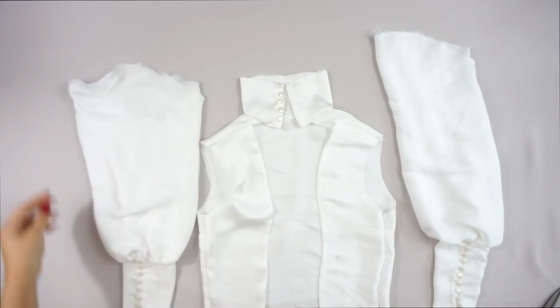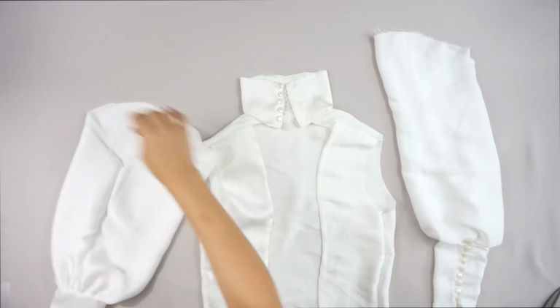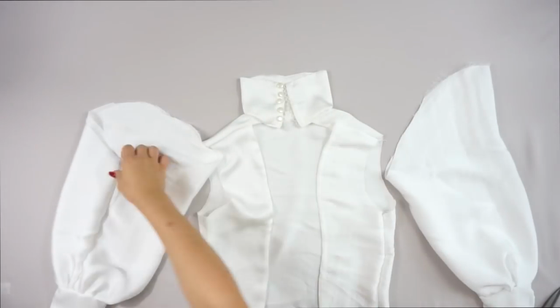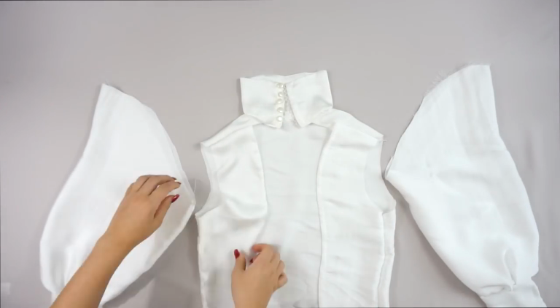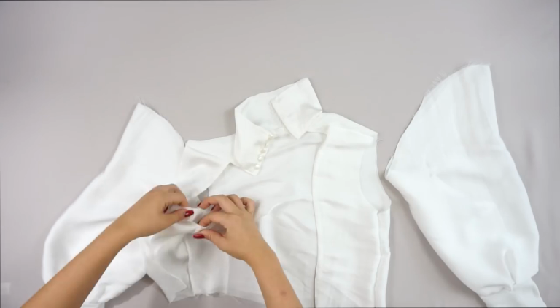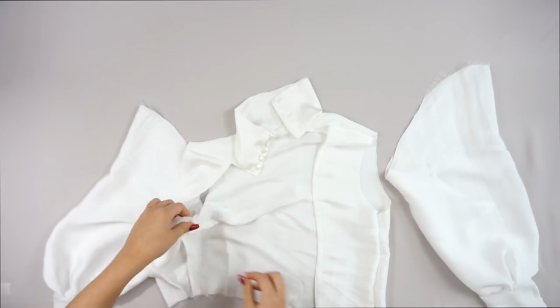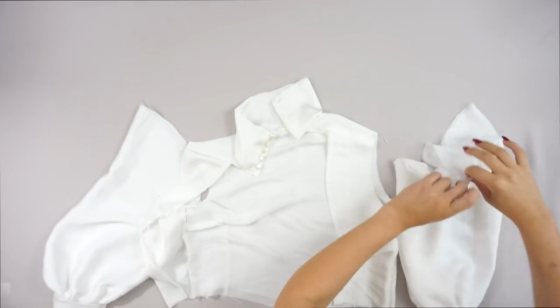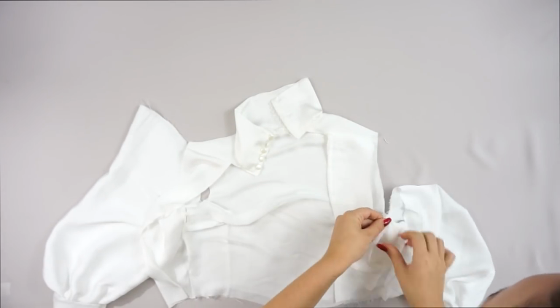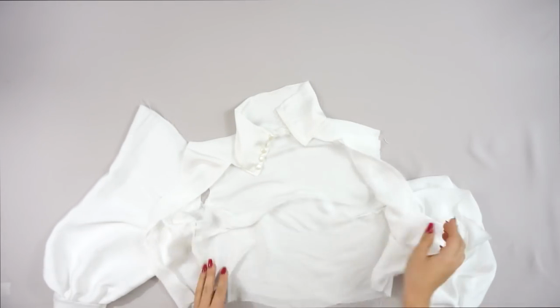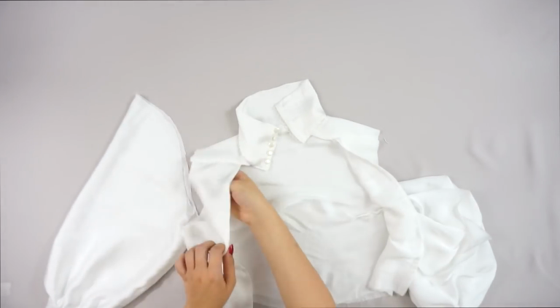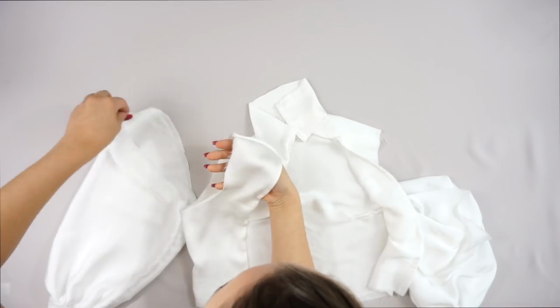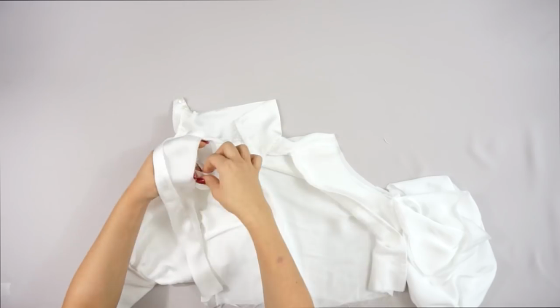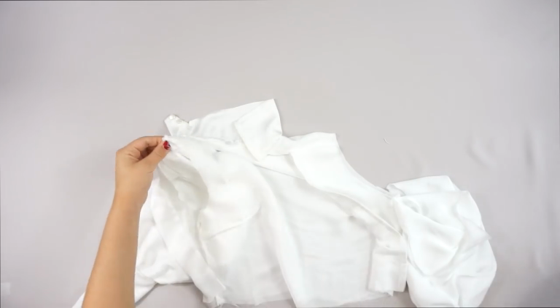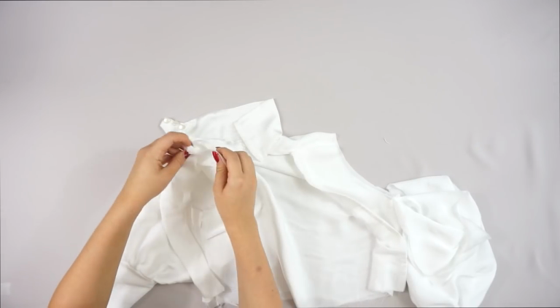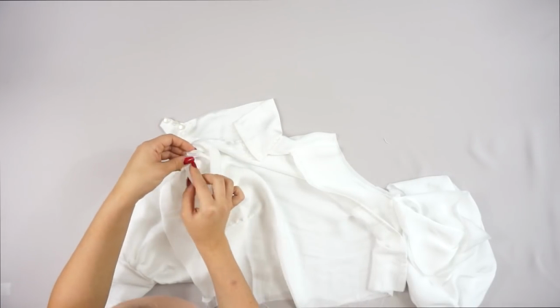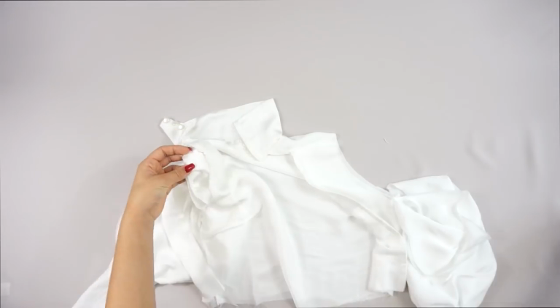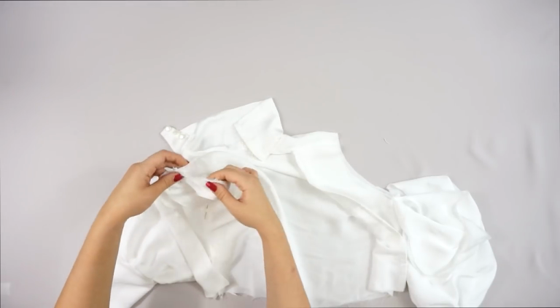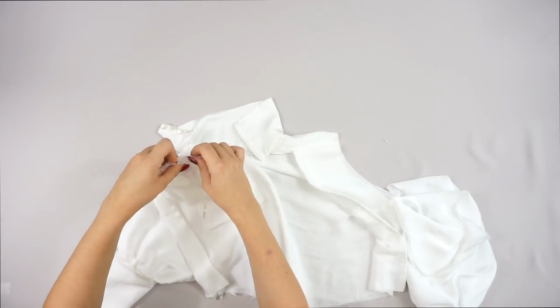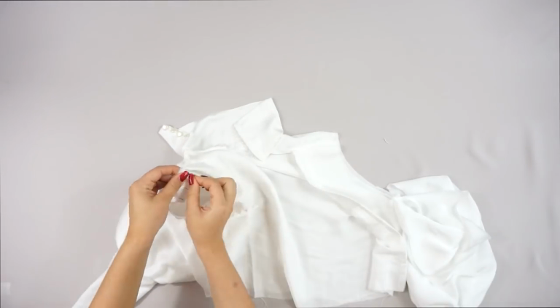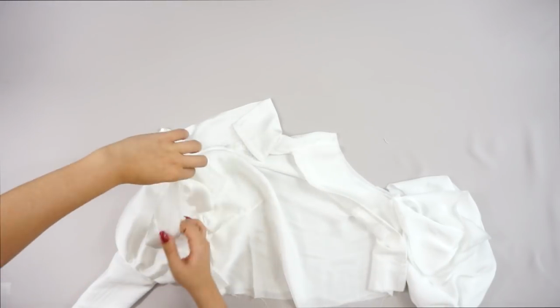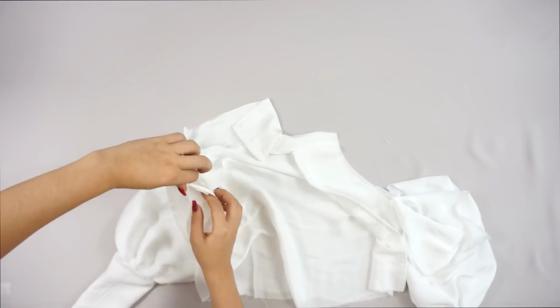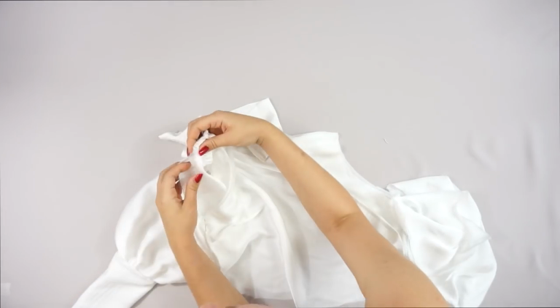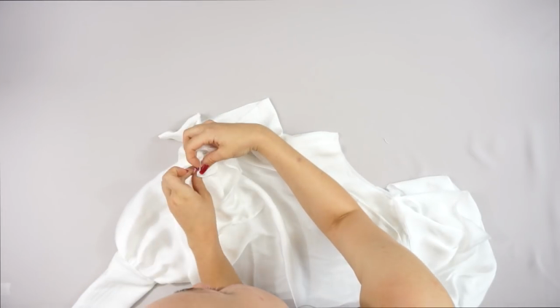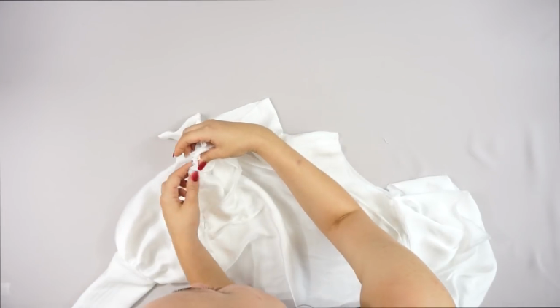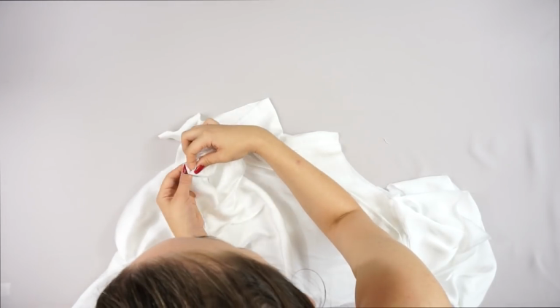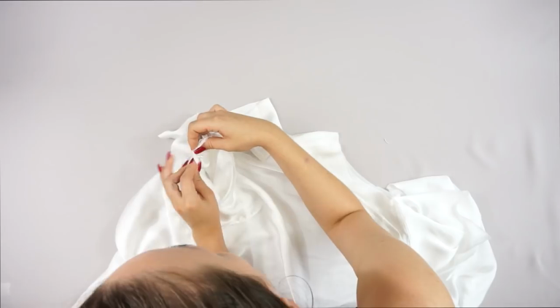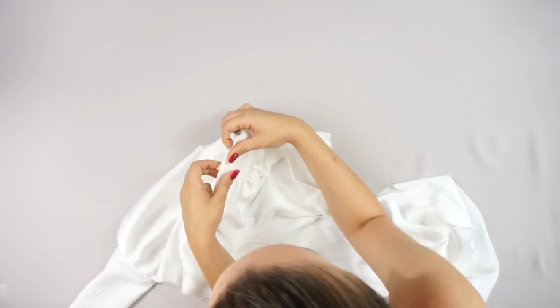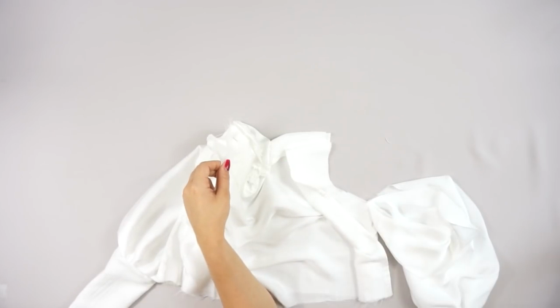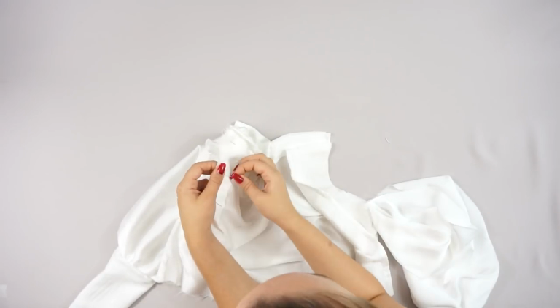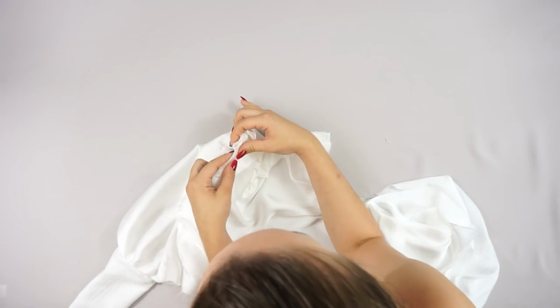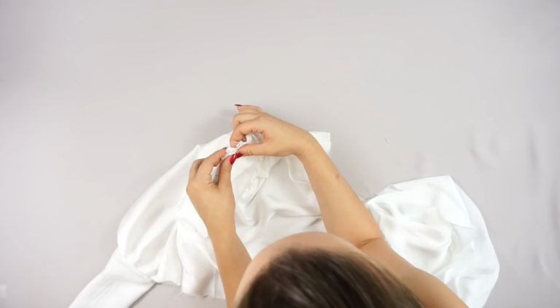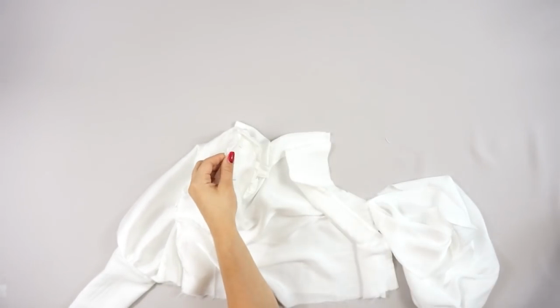When you have connected the turtleneck to the top, you also need to attach the sleeves. For the sleeves I followed straight underneath the armpits and then made bigger ruffles on the top of the shoulders.